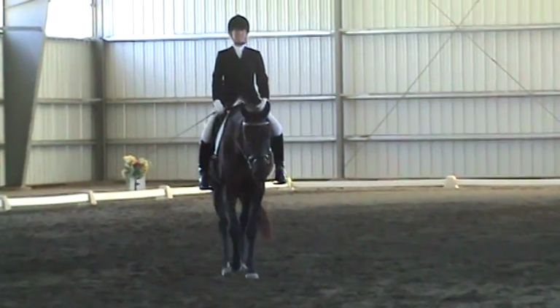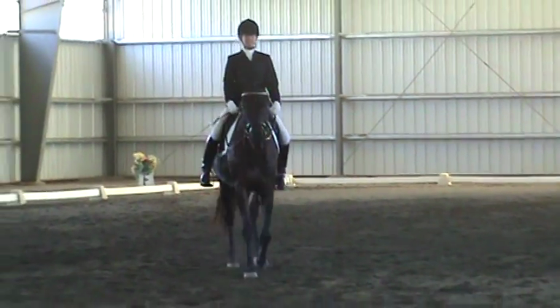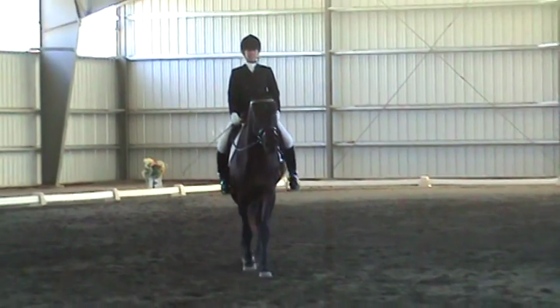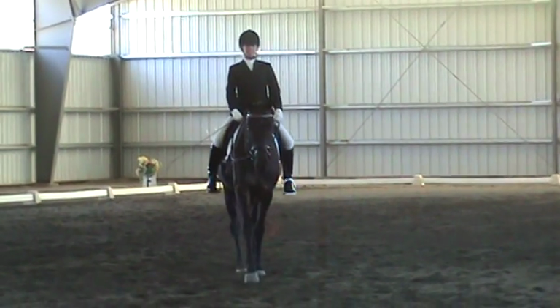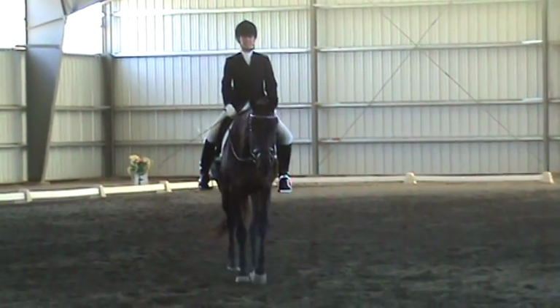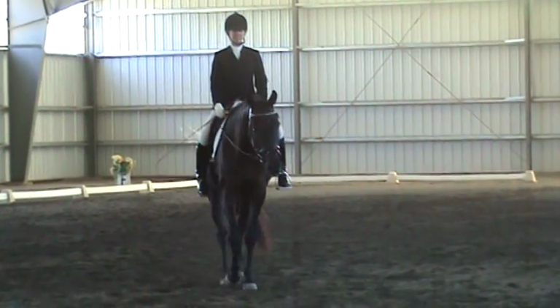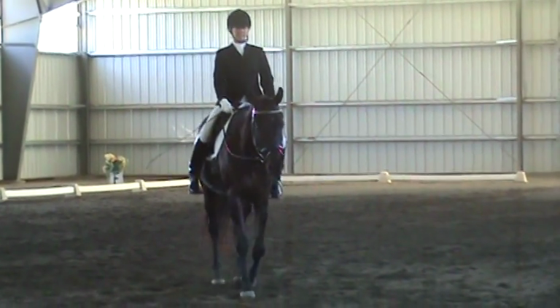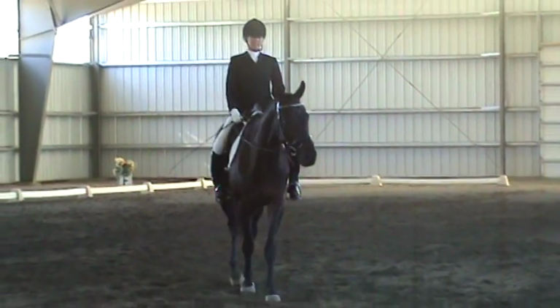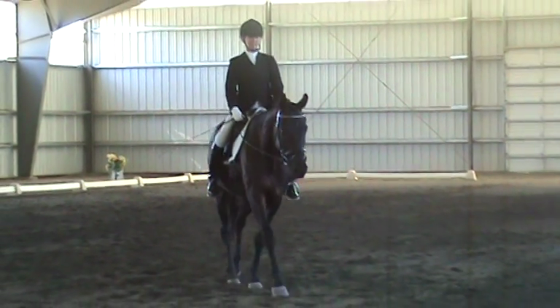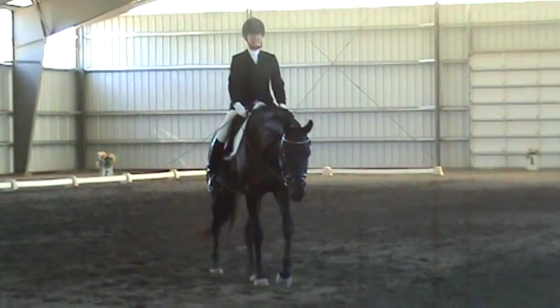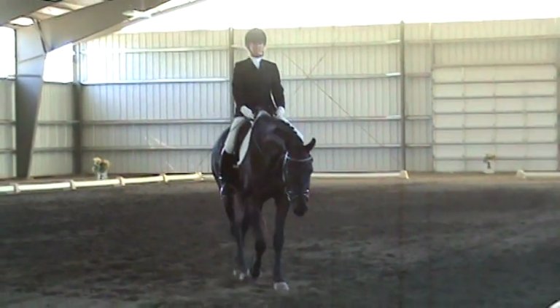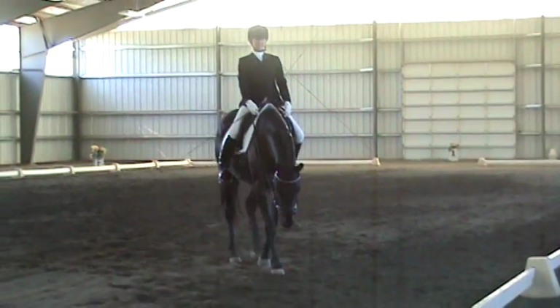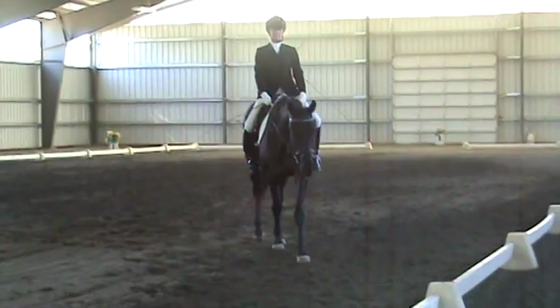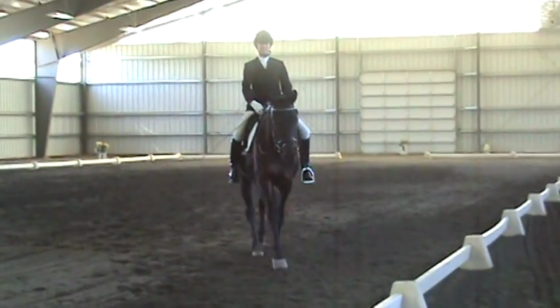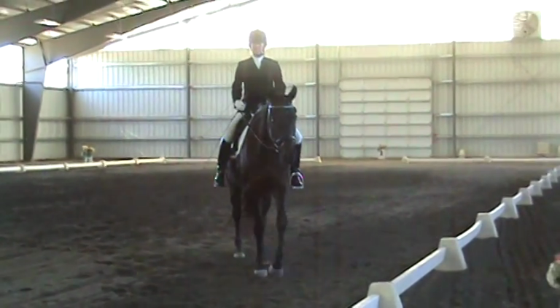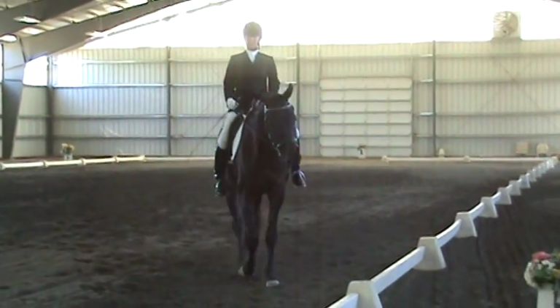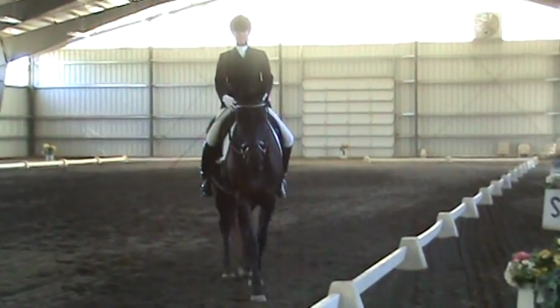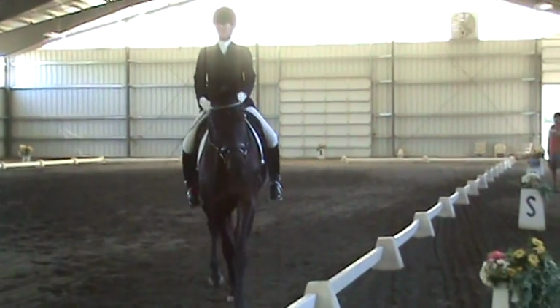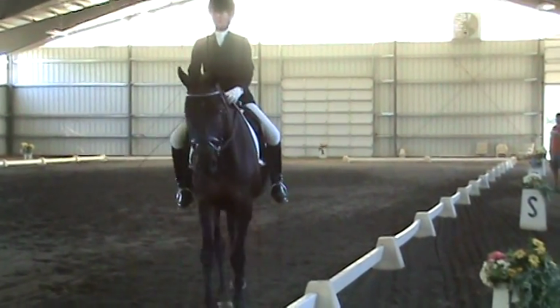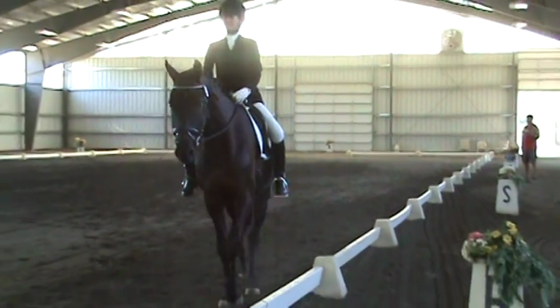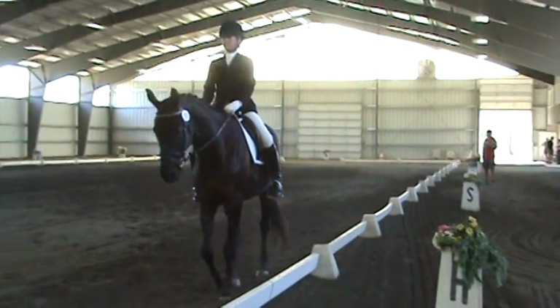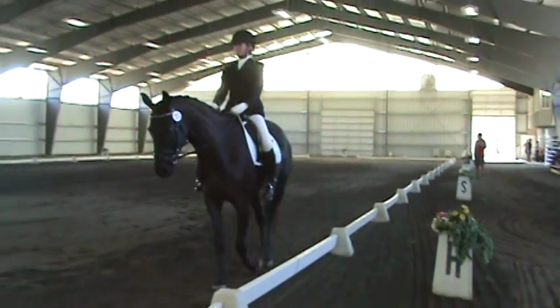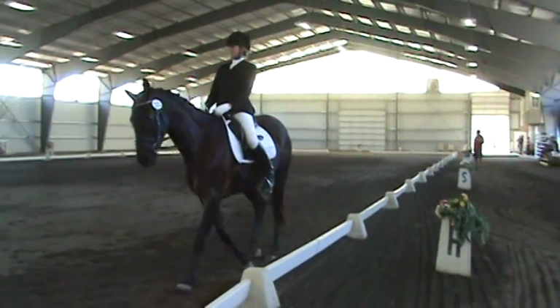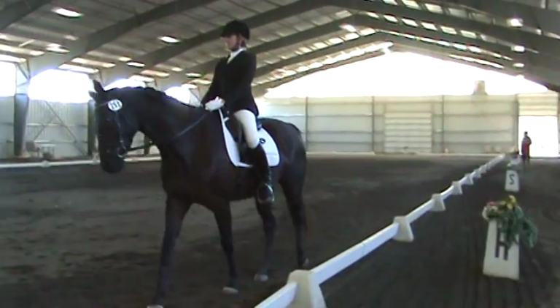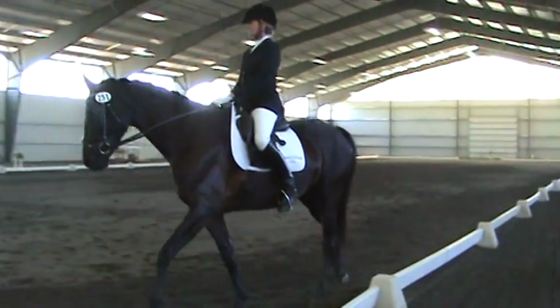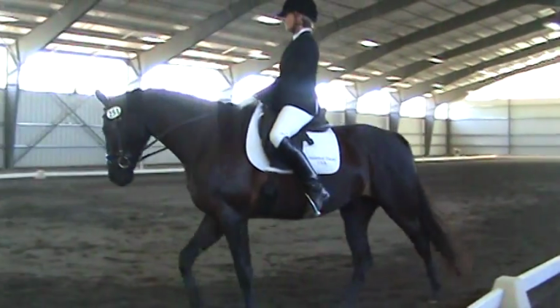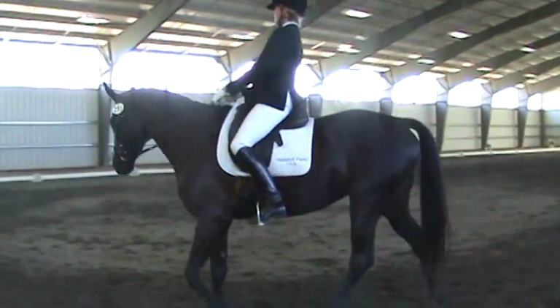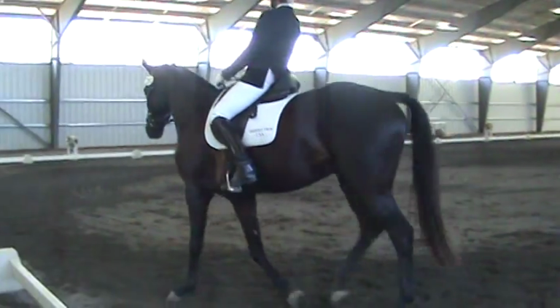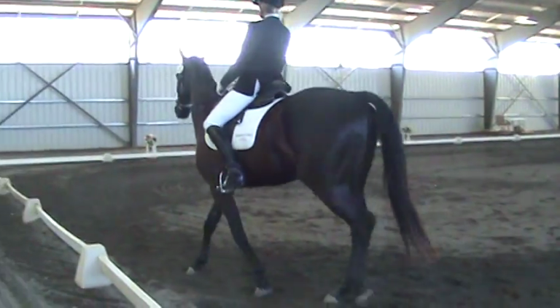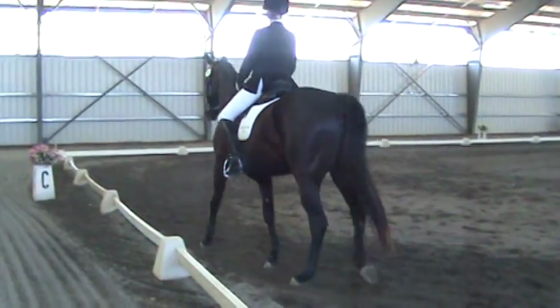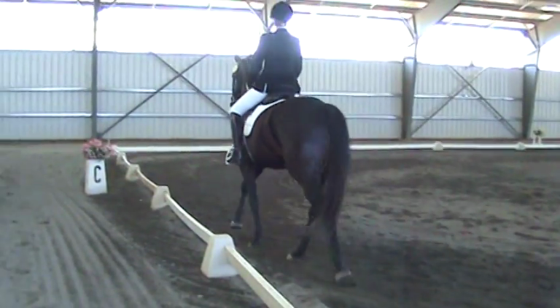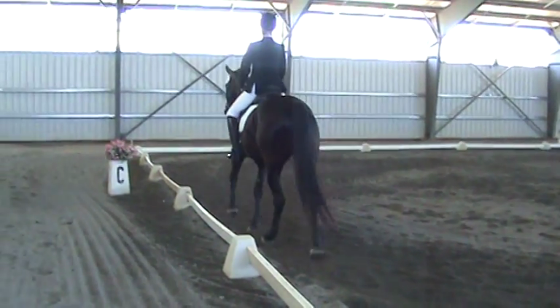A, B, walk, C, working trot, M, X, F — one loop.